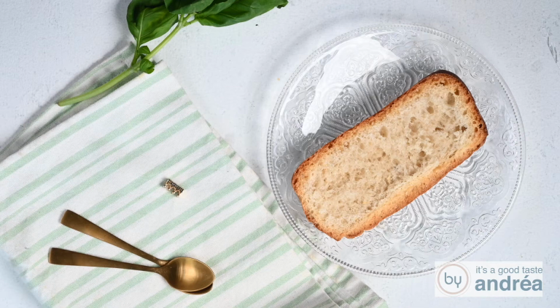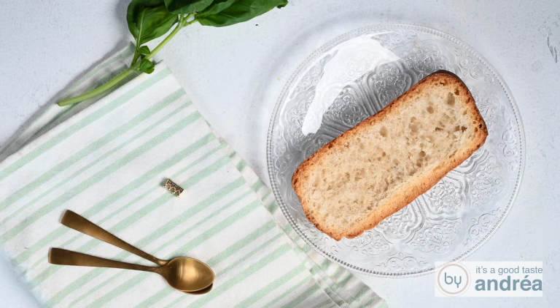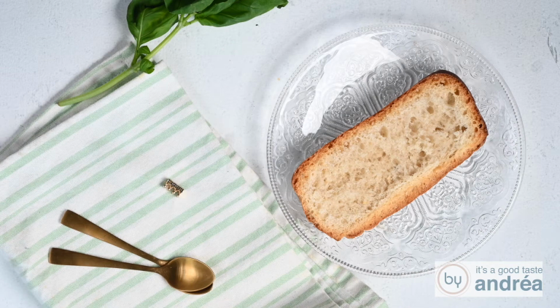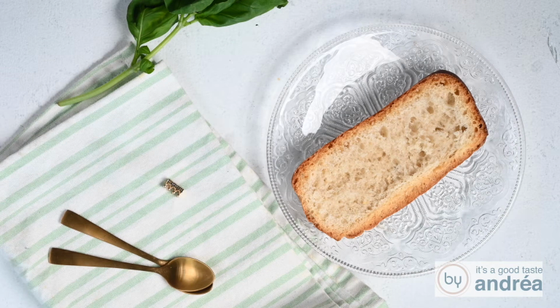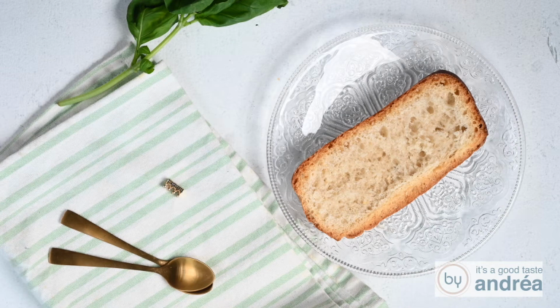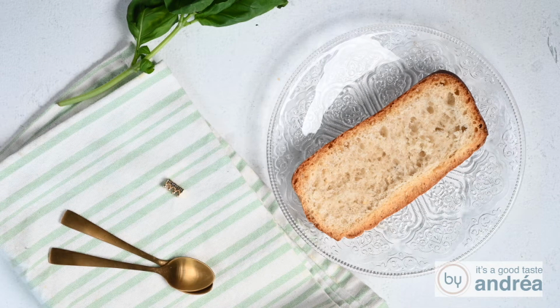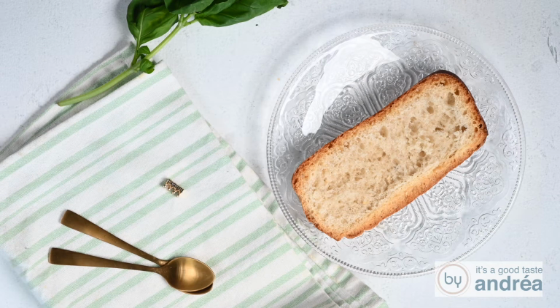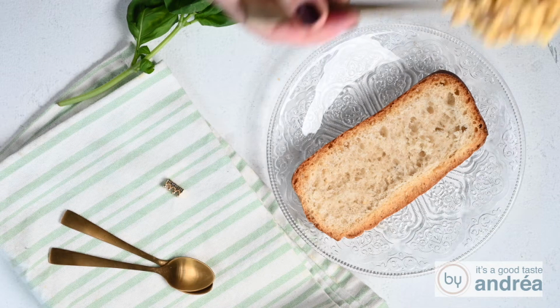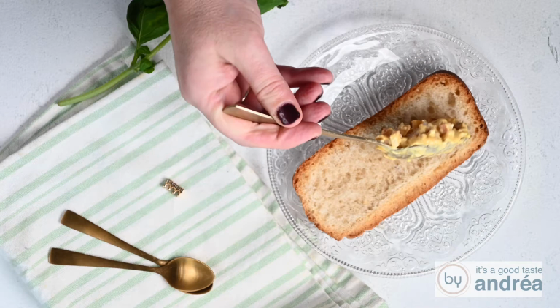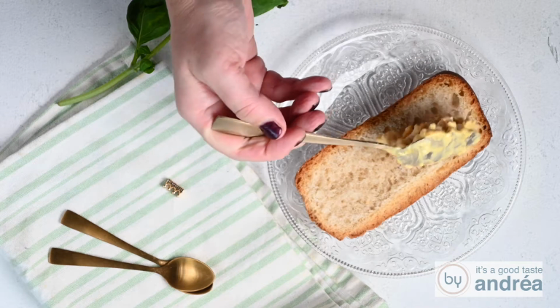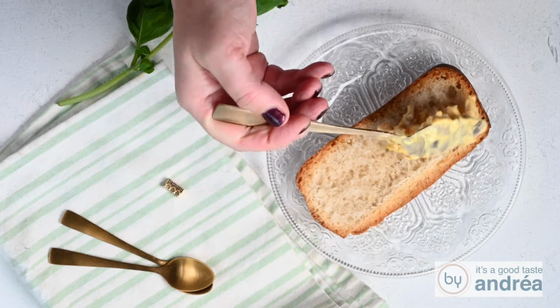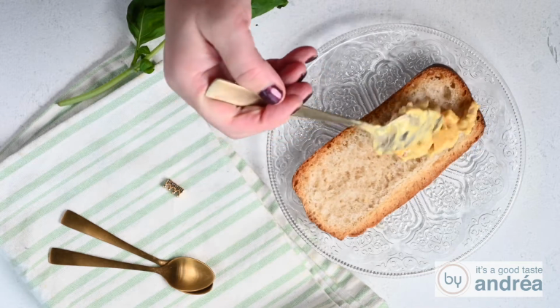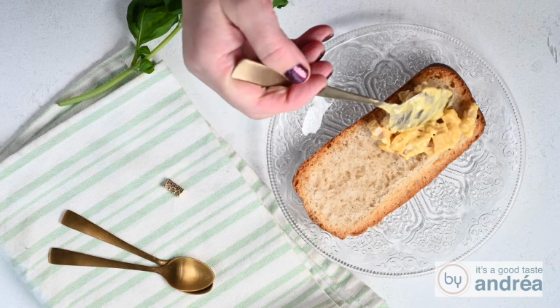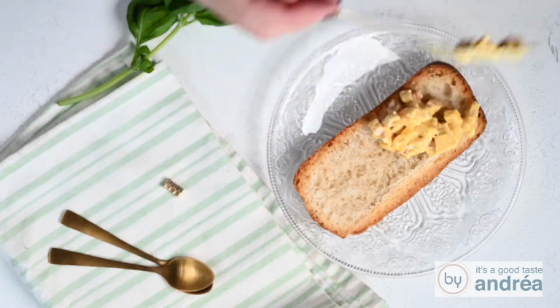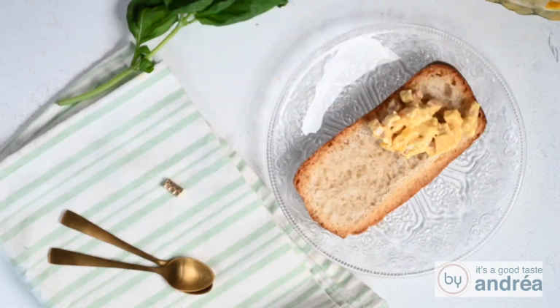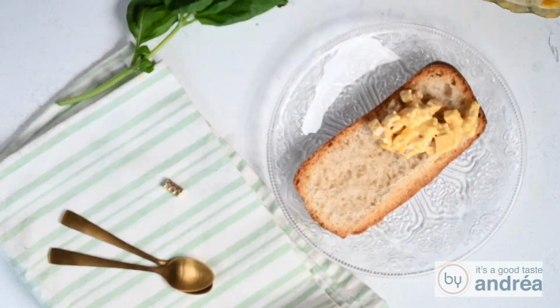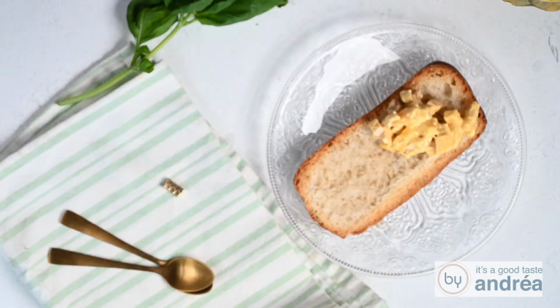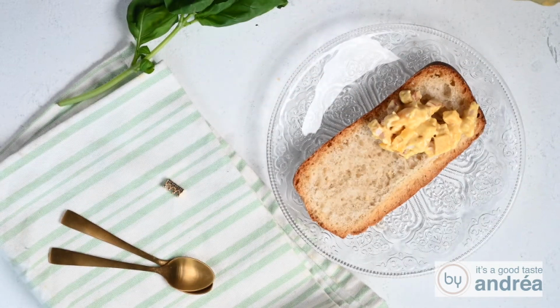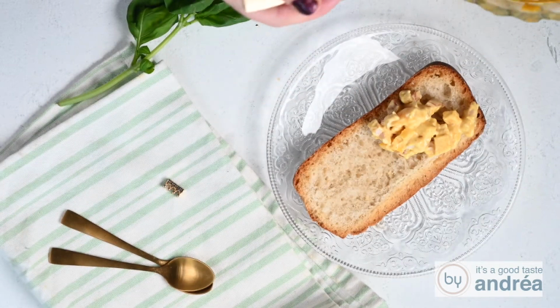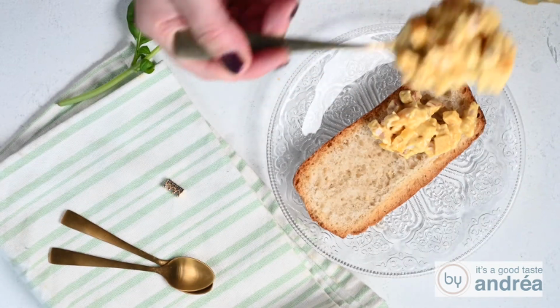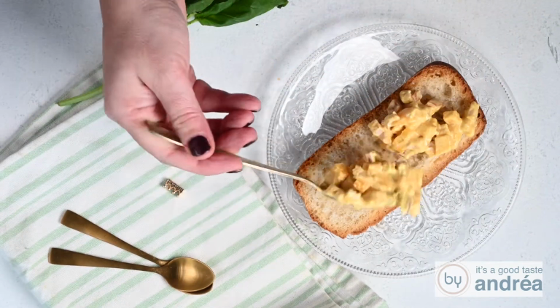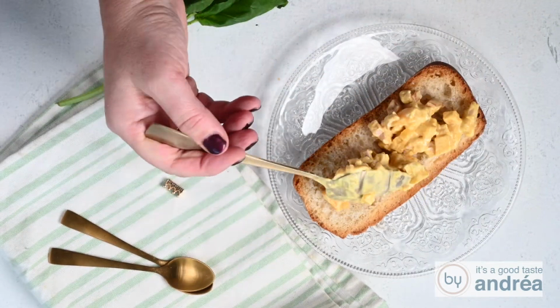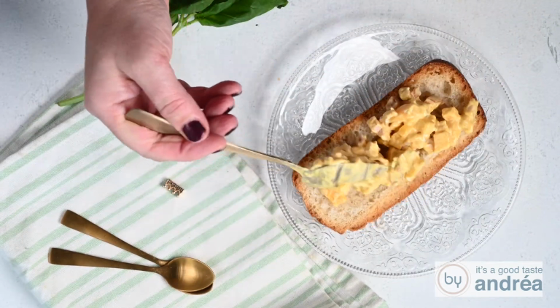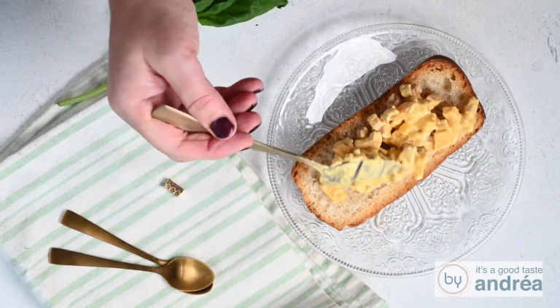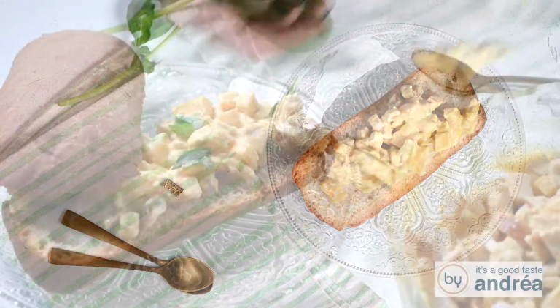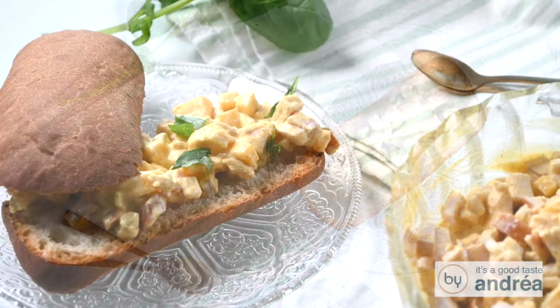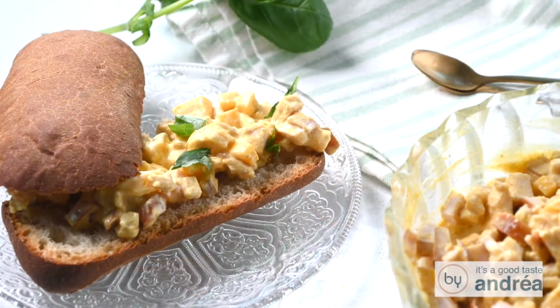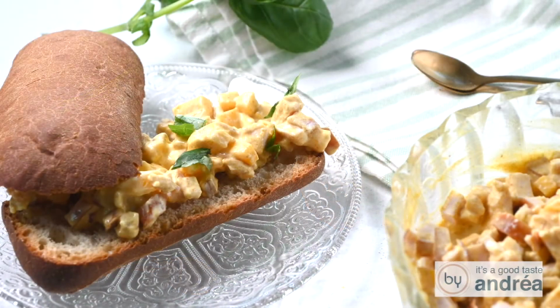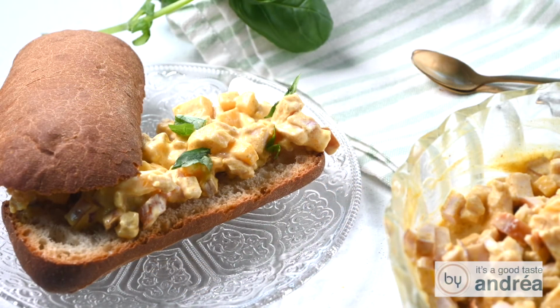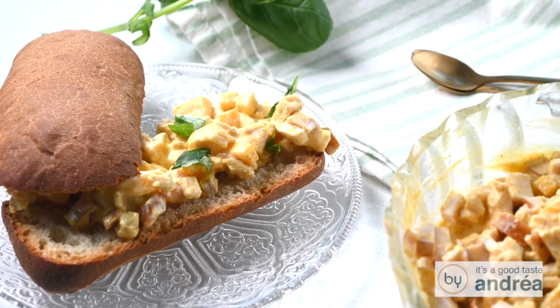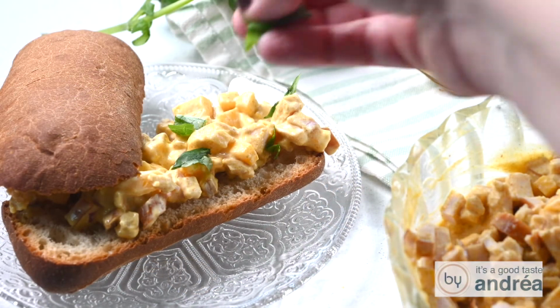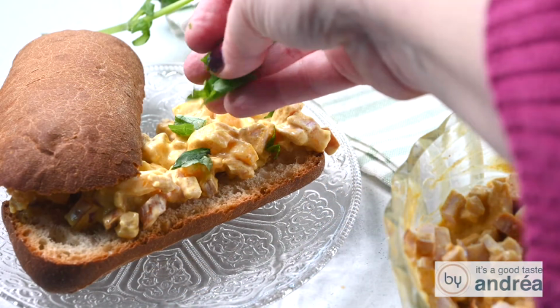Today on by Andrea Jensen I'll show you how to prepare a creamy smoked chicken and mango salad. Delicious to serve on toast or on a baguette. This recipe is really easy and ready in just 5 minutes.